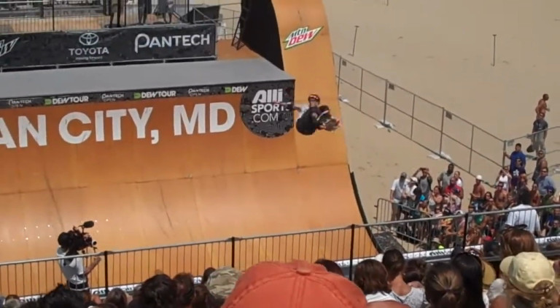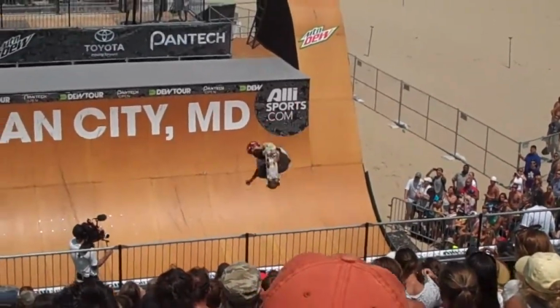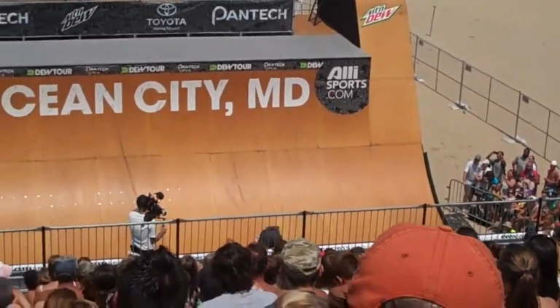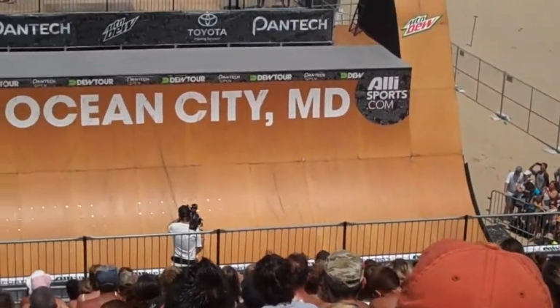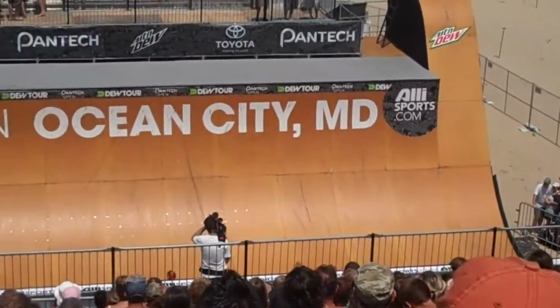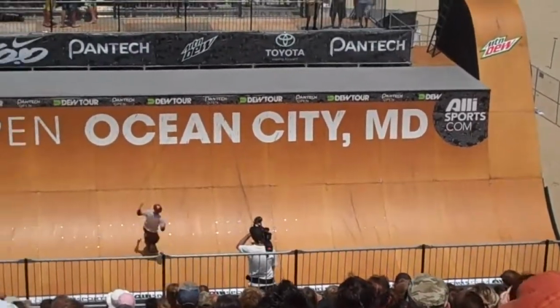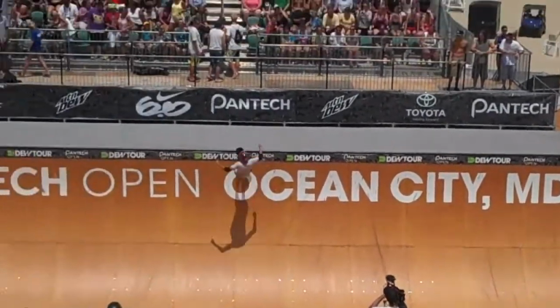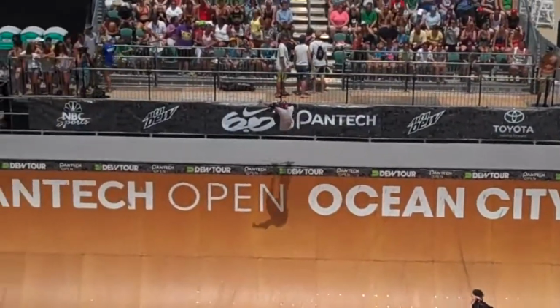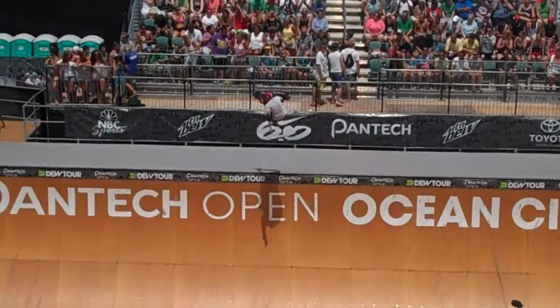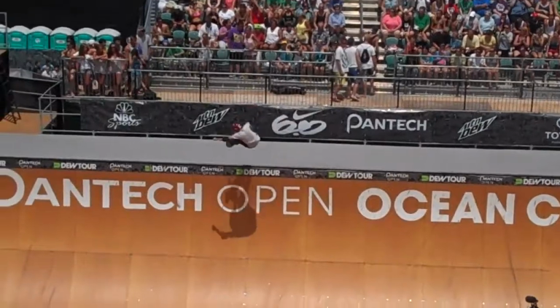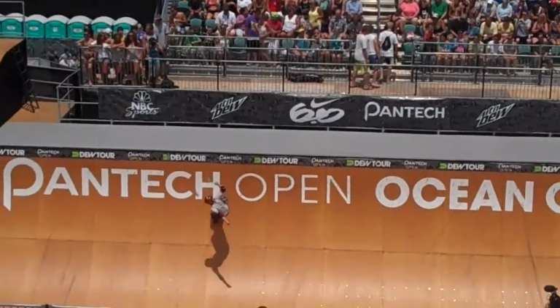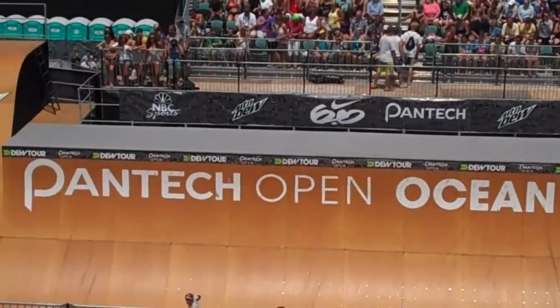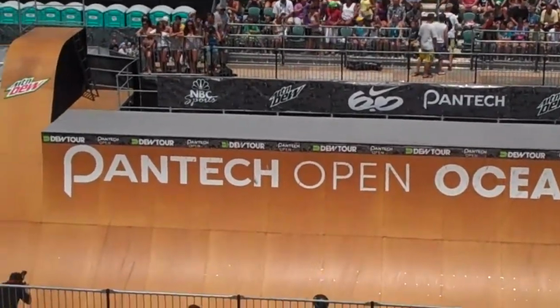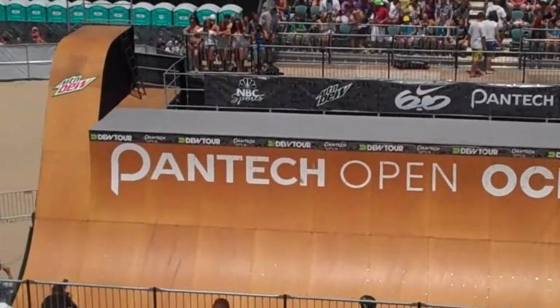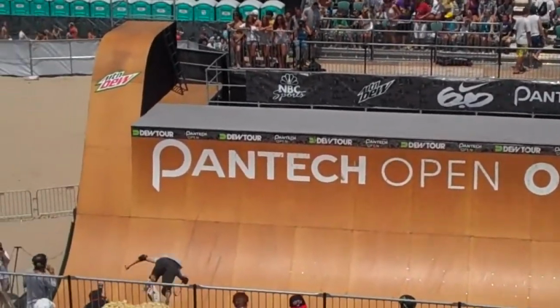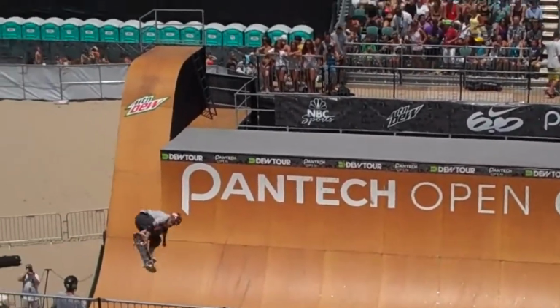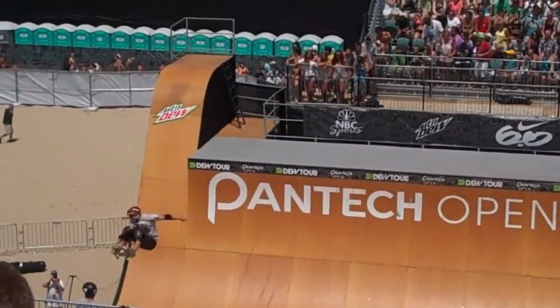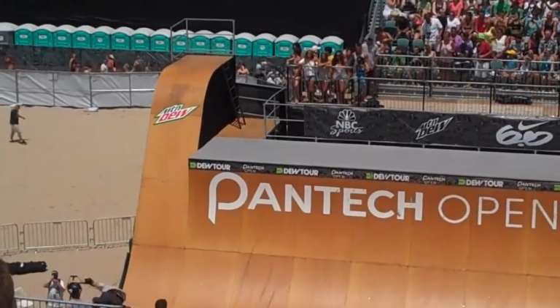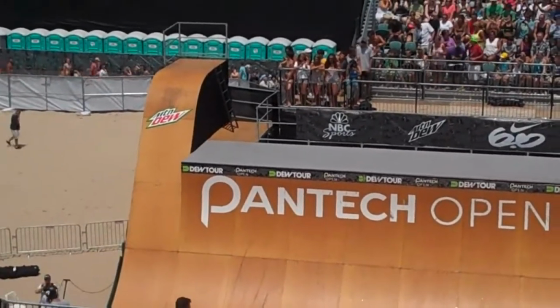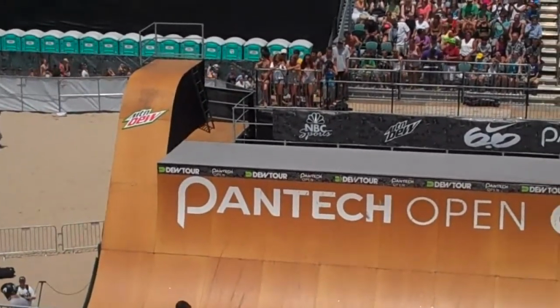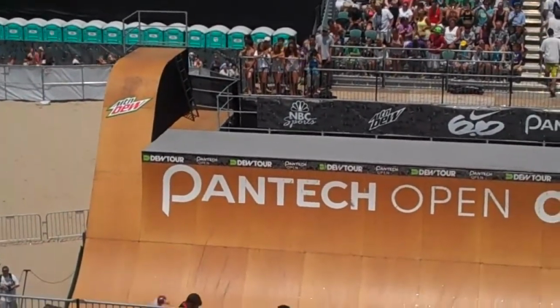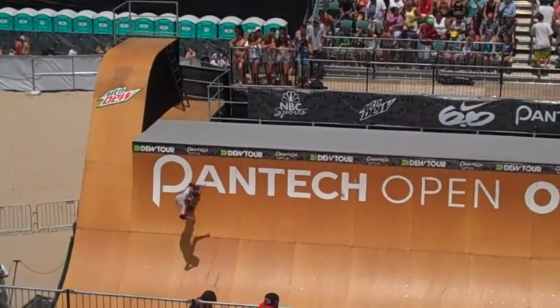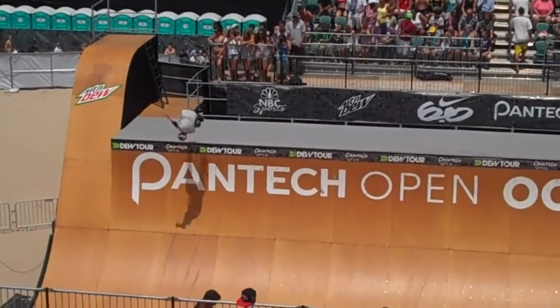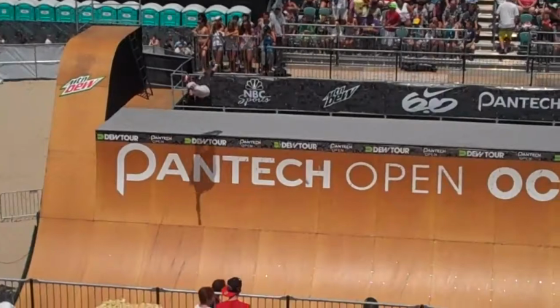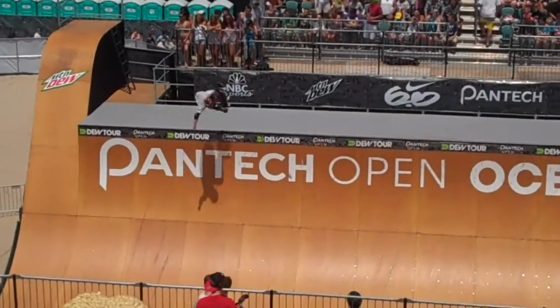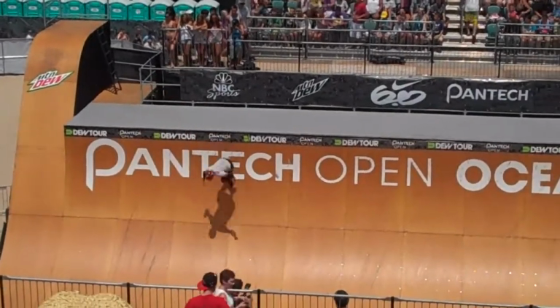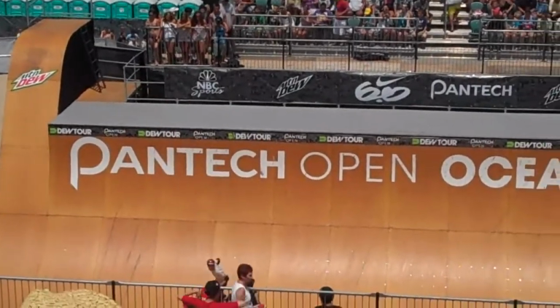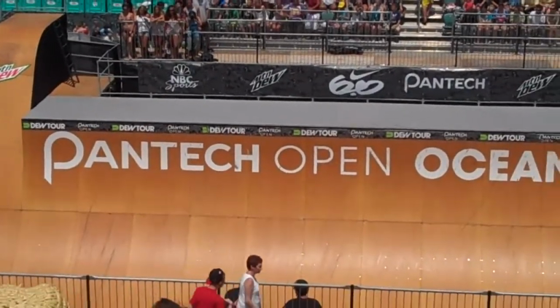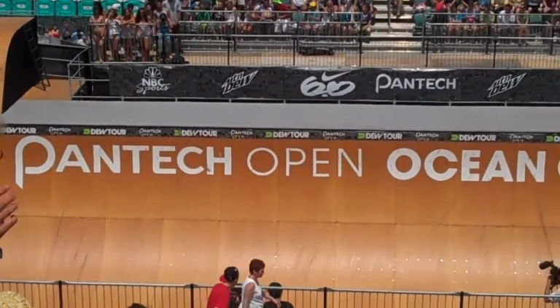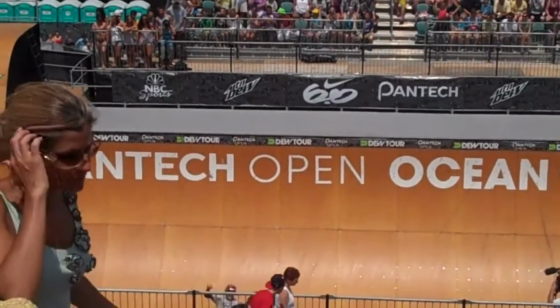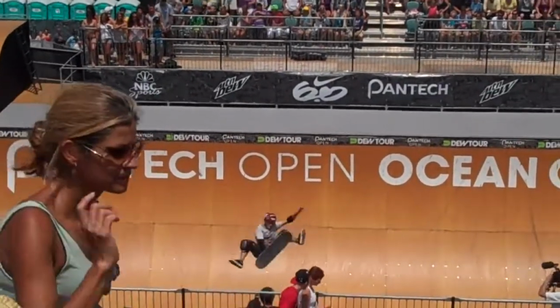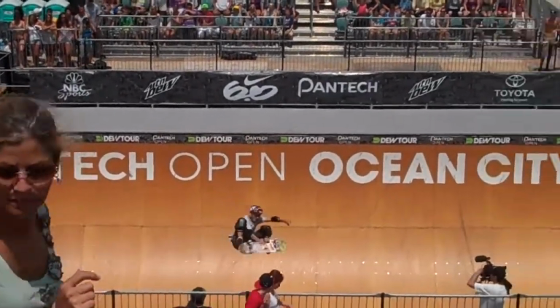Look at that huge 540 coming right off the big roll, then right into the huge frontside. Ronnie Gomez — he is a vert veteran. Big Indy 5, big stuff. In the mix with three 540s already for Ronnie.